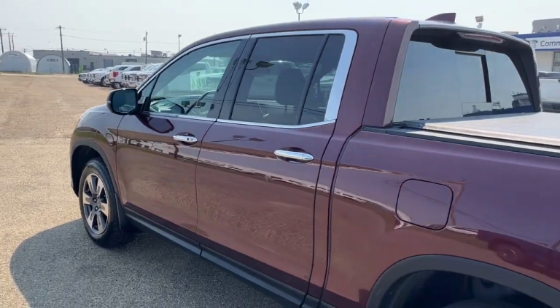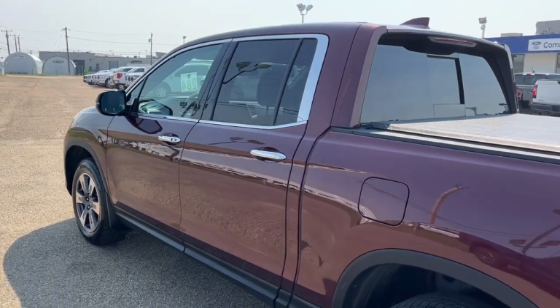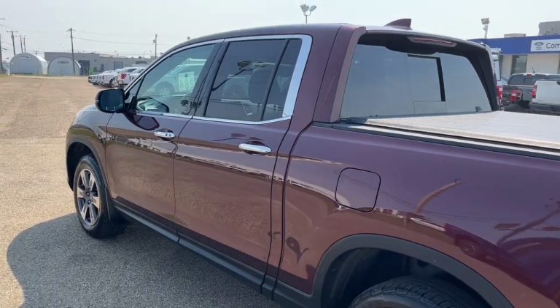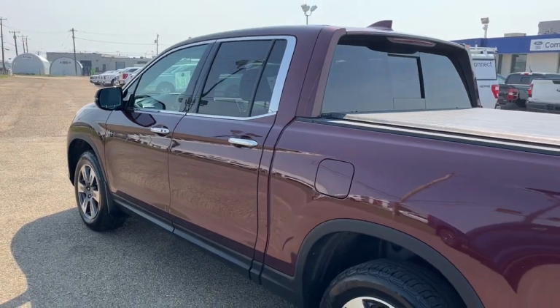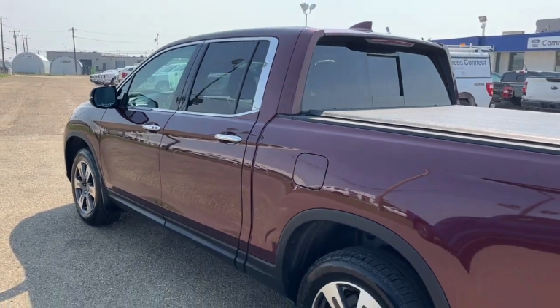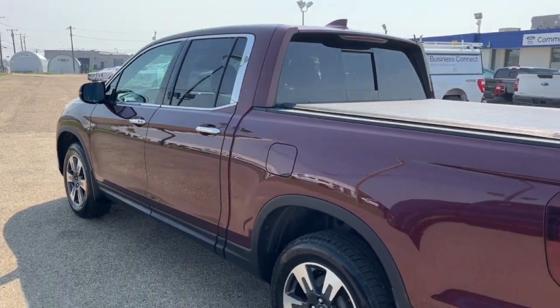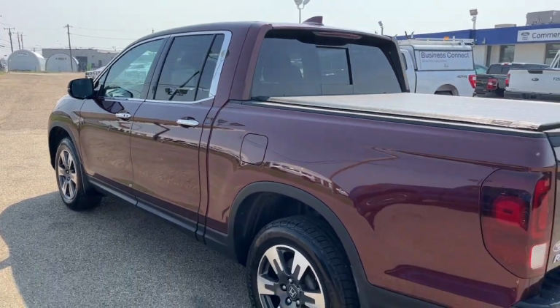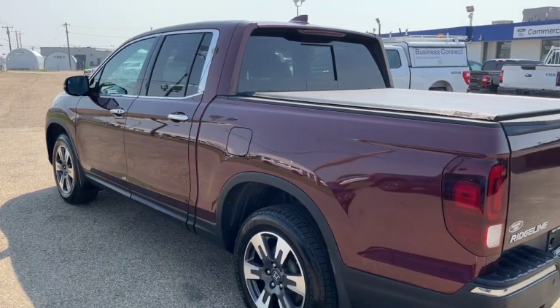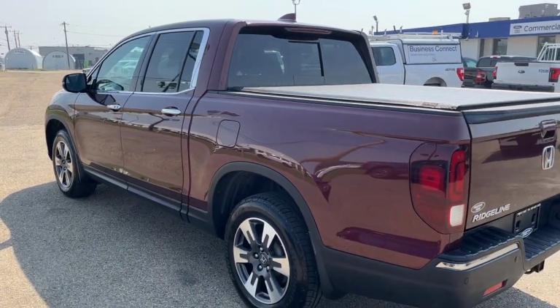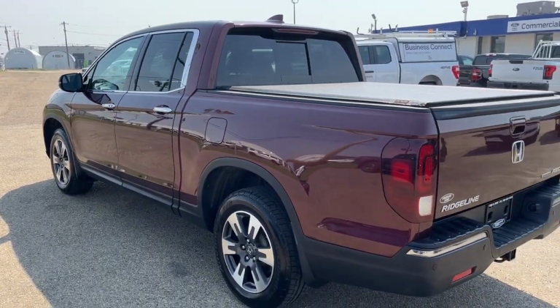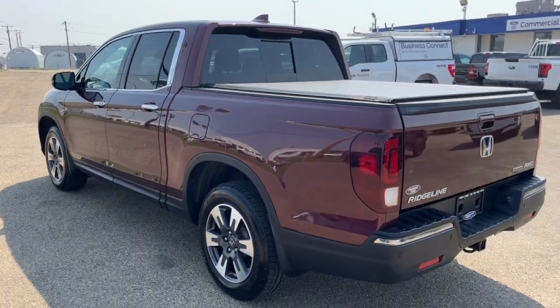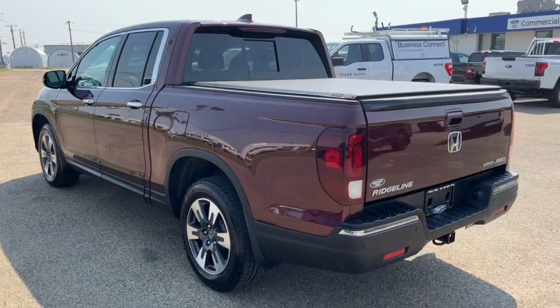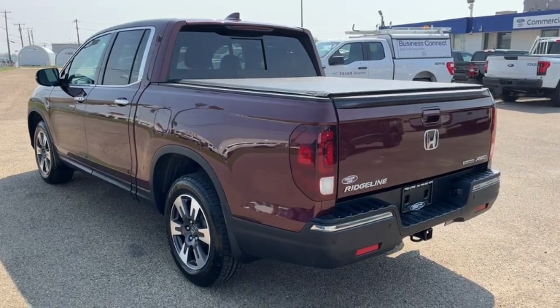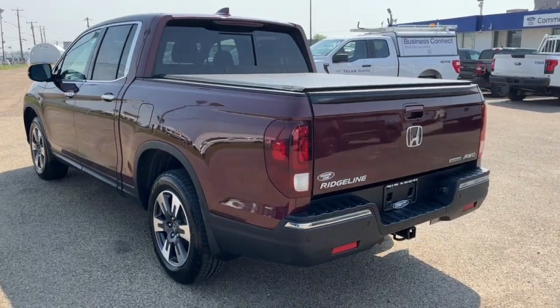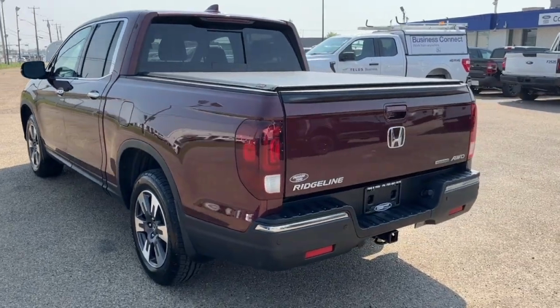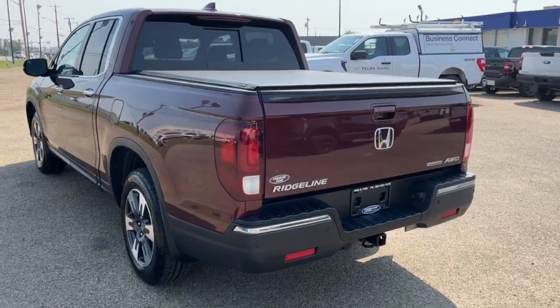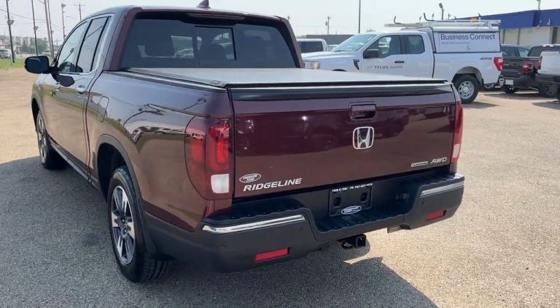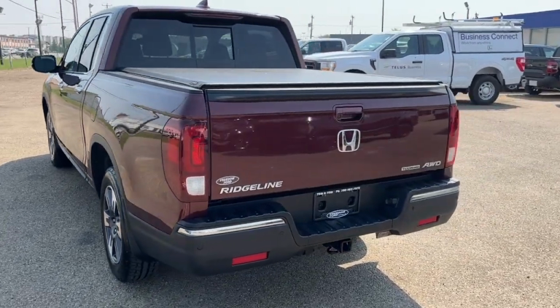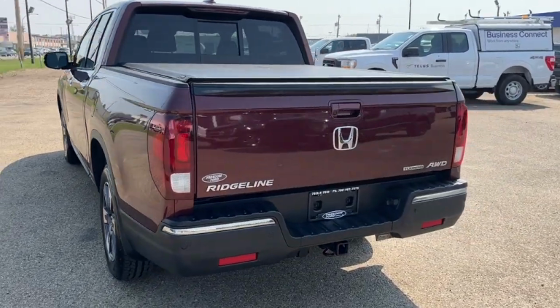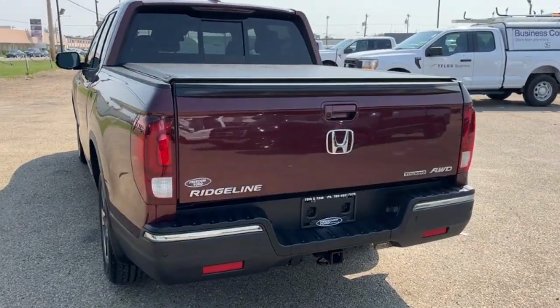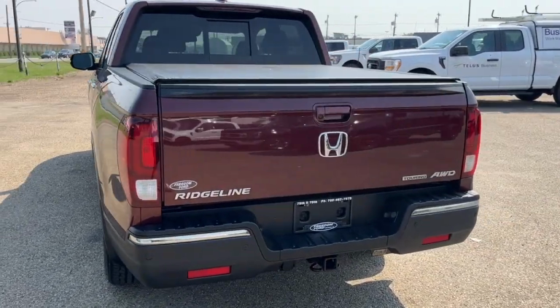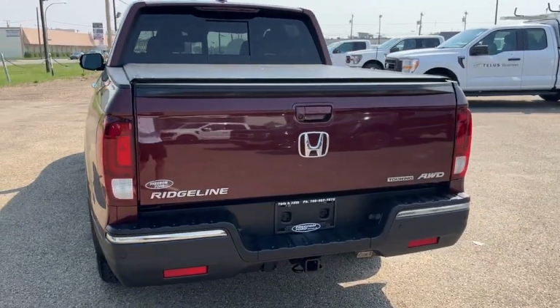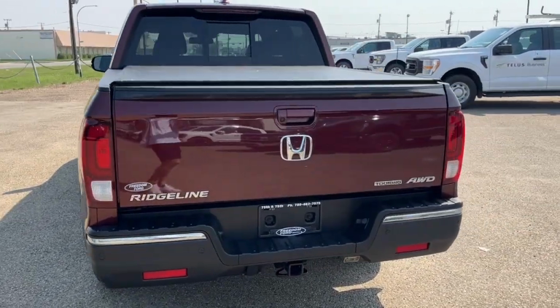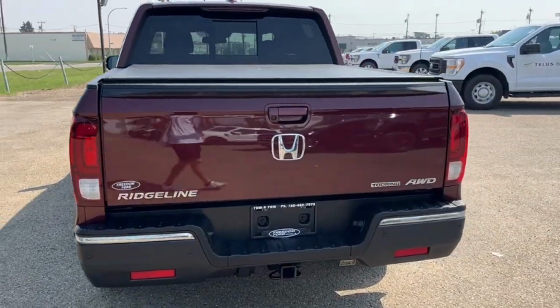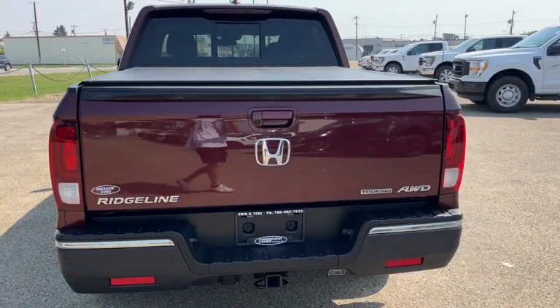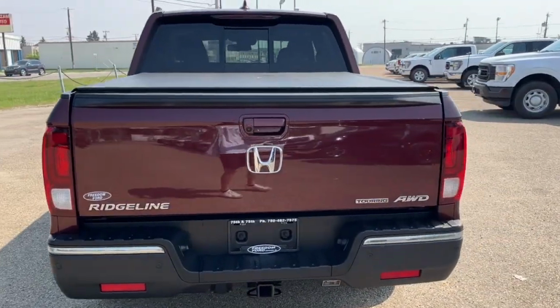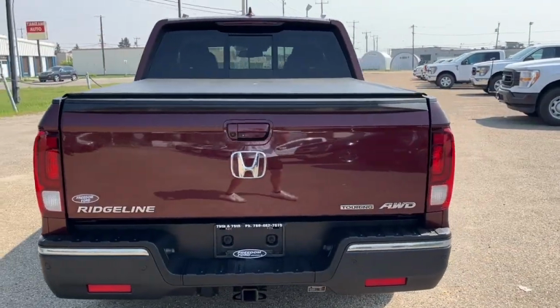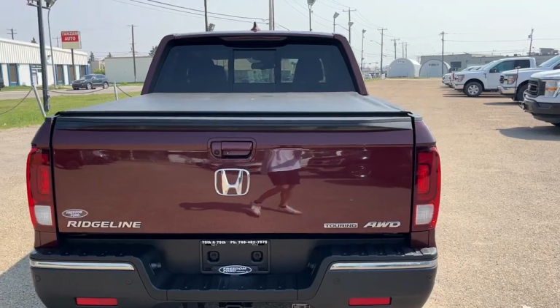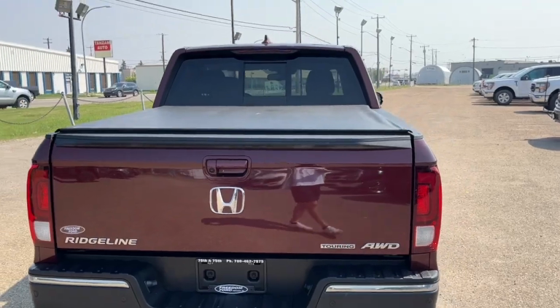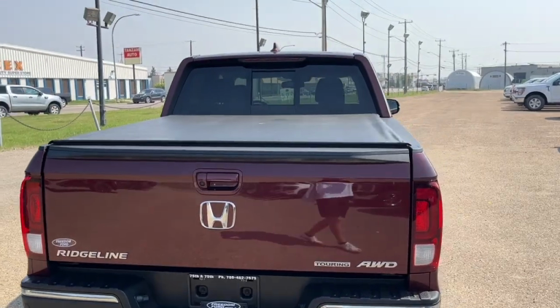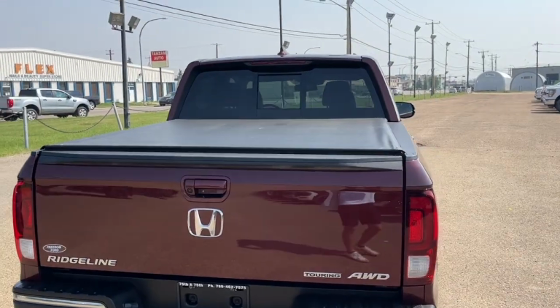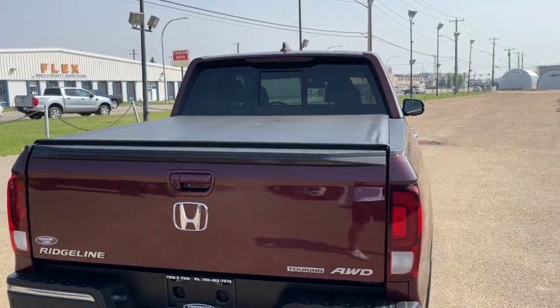It comes in the deep scarlet pearl, has a five-foot box, and coming around to the back we have a reverse camera with sensors and also a tonneau cover.